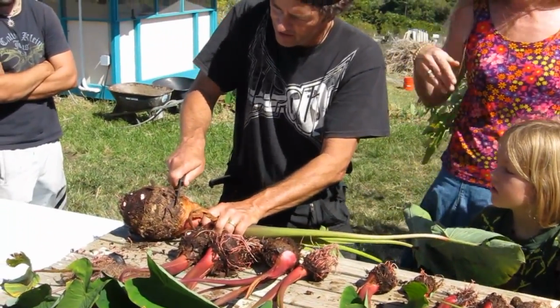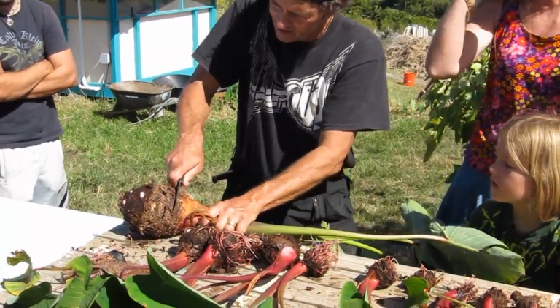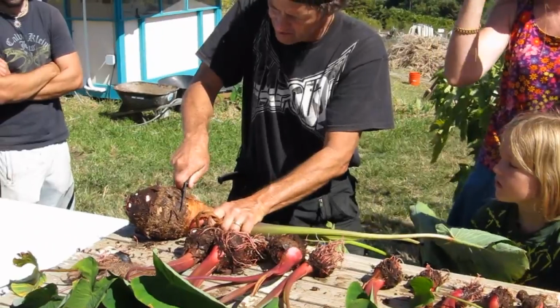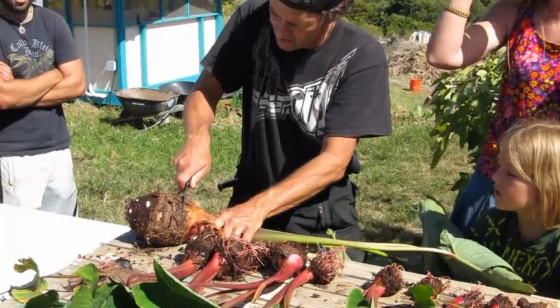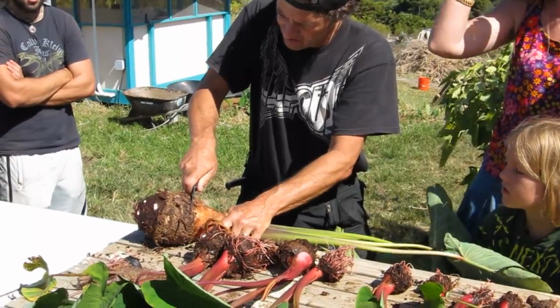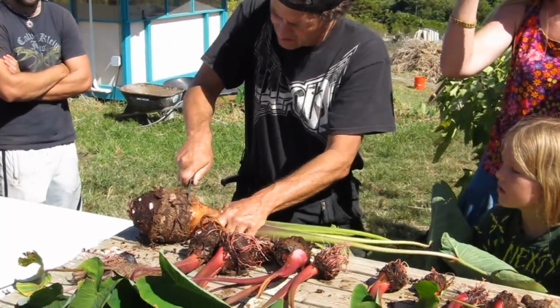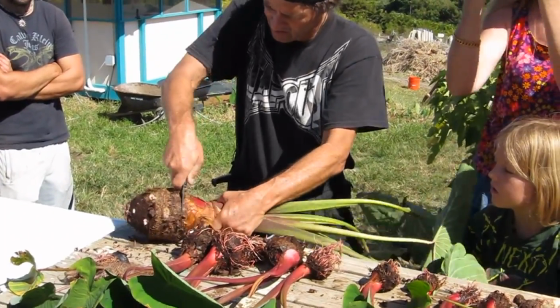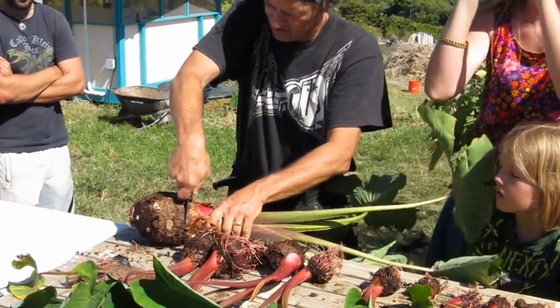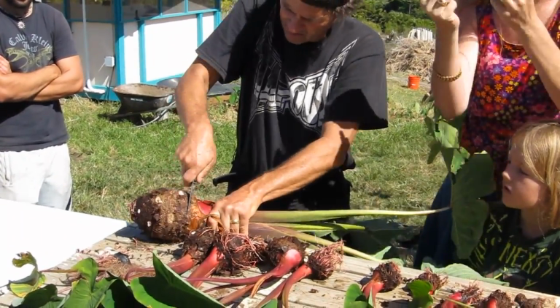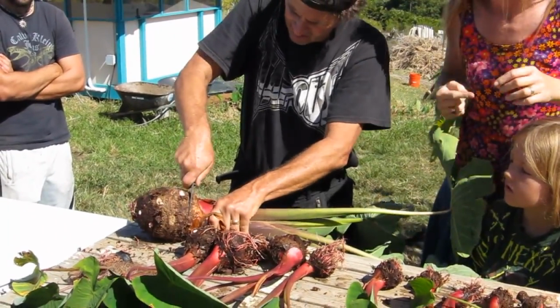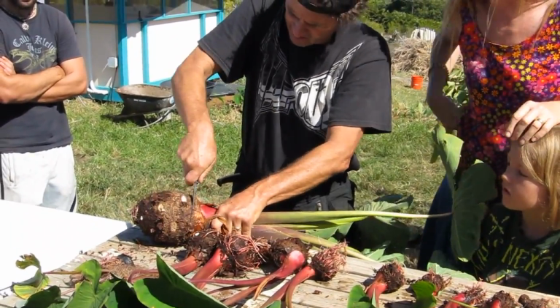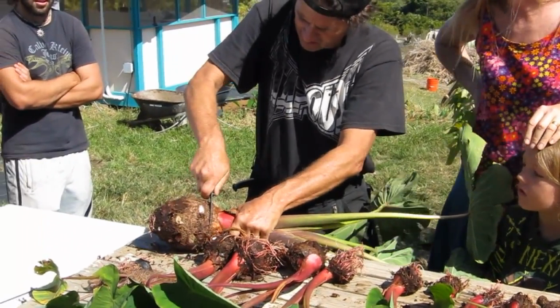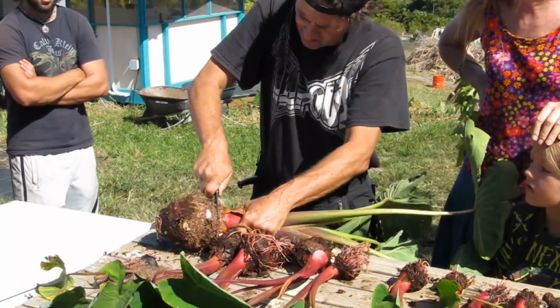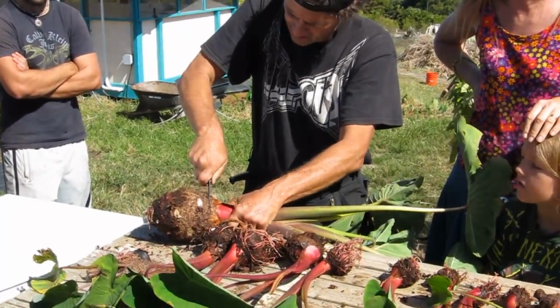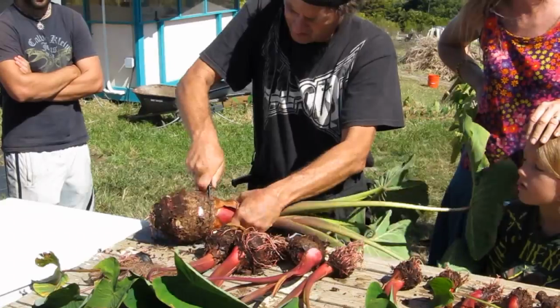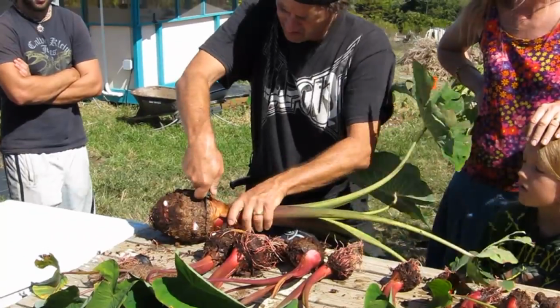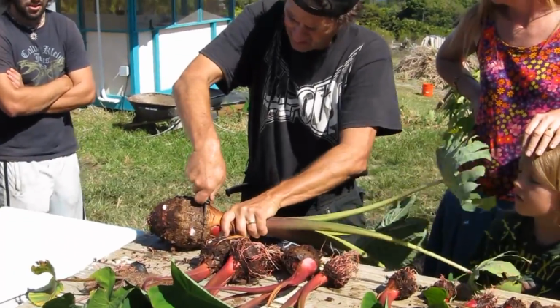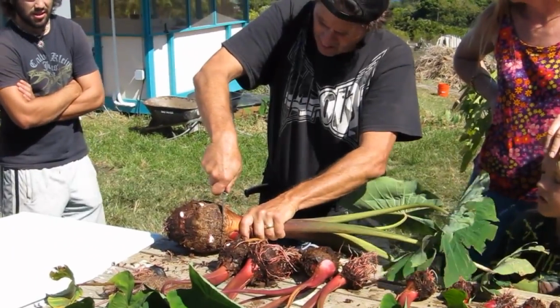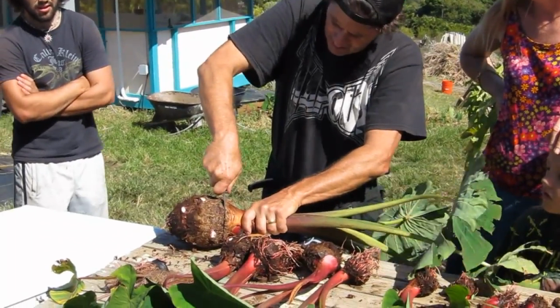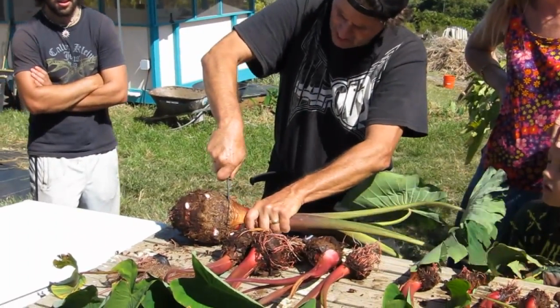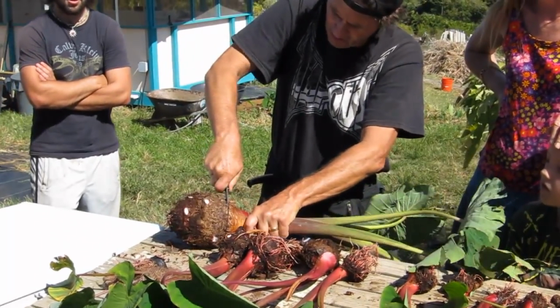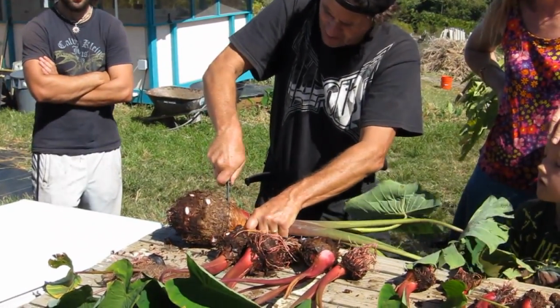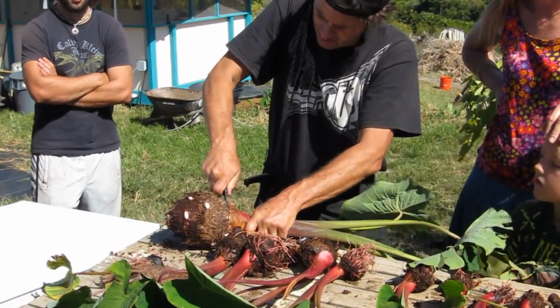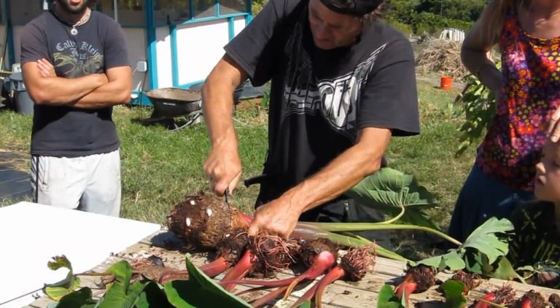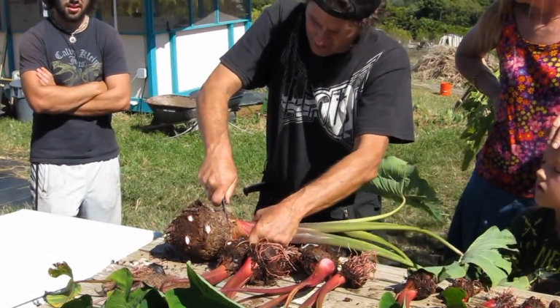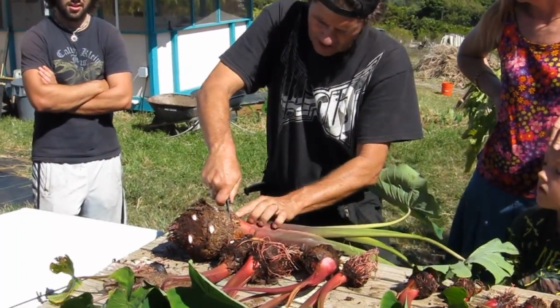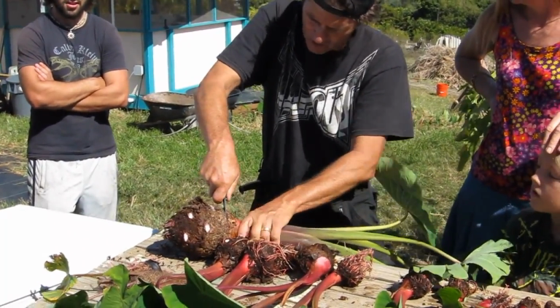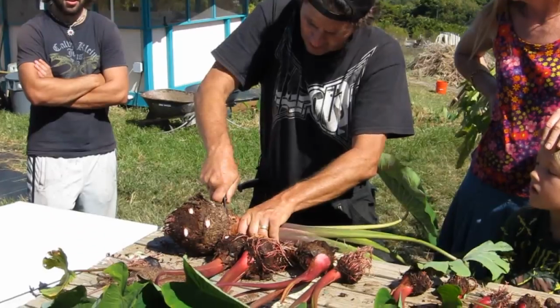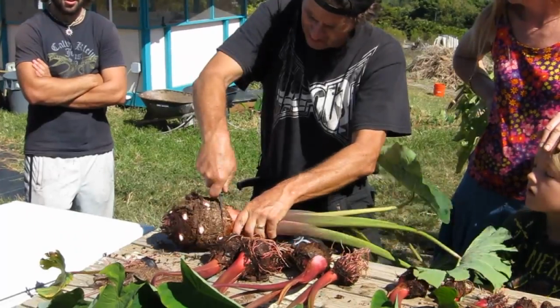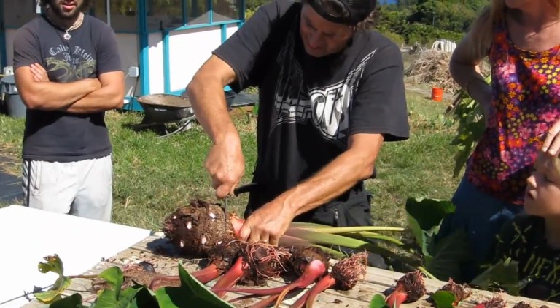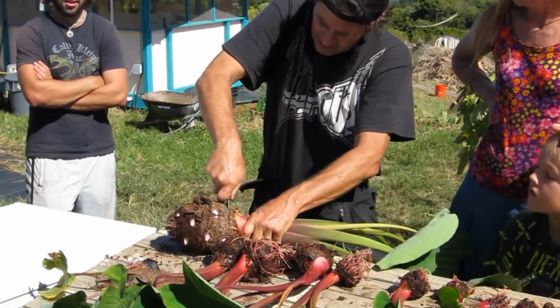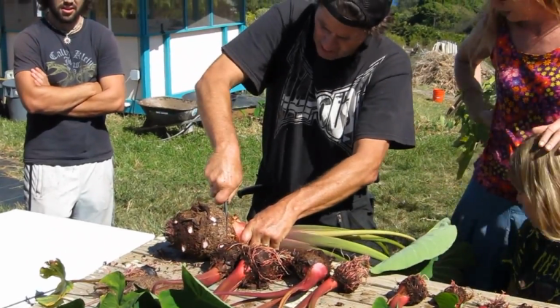There's a root line too that looks almost like a fringe of root — you'll be able to see it more clearly once he cuts it. There's a ton of them, there's ones over here. This is huge.